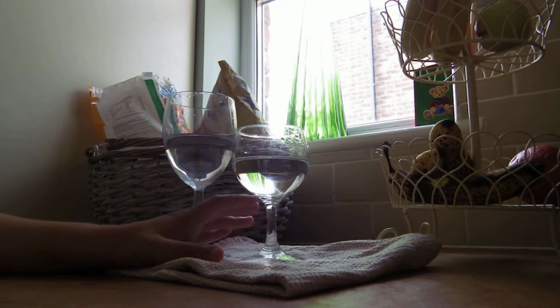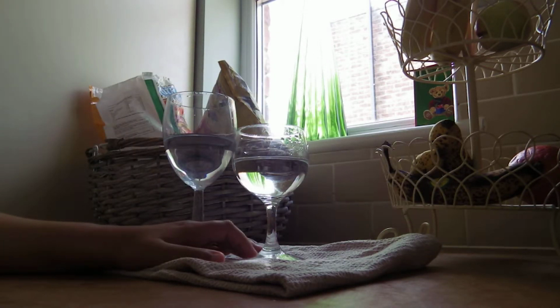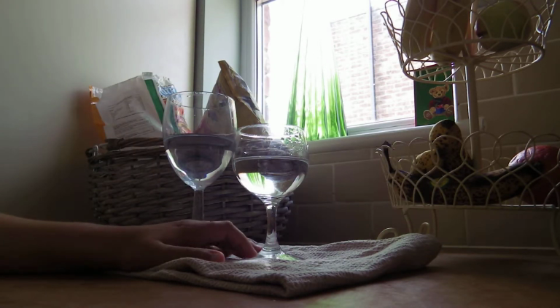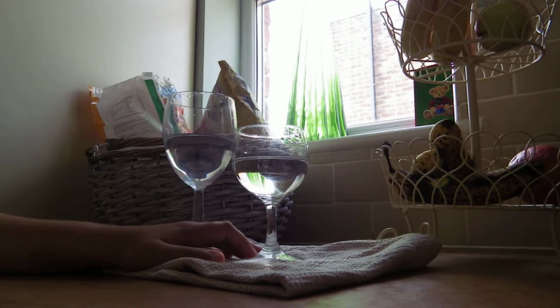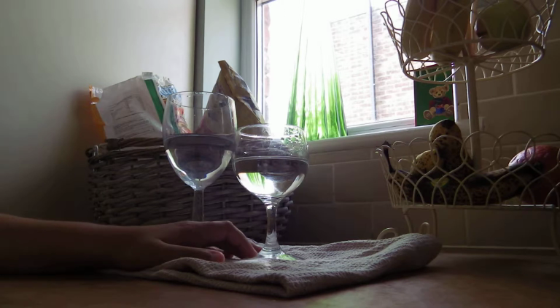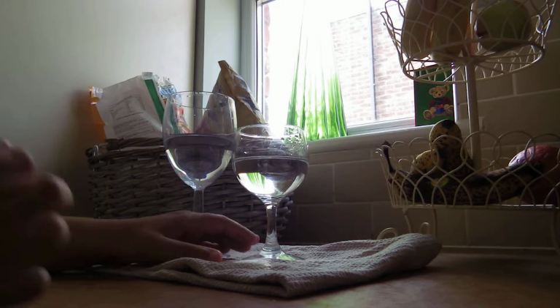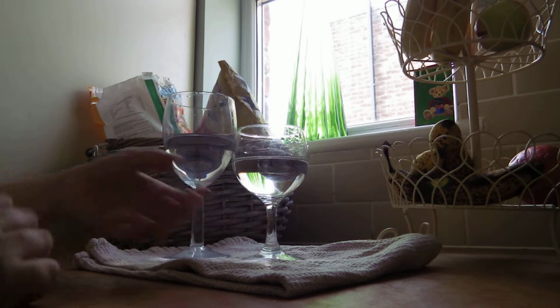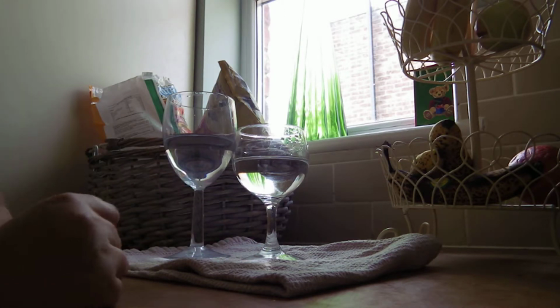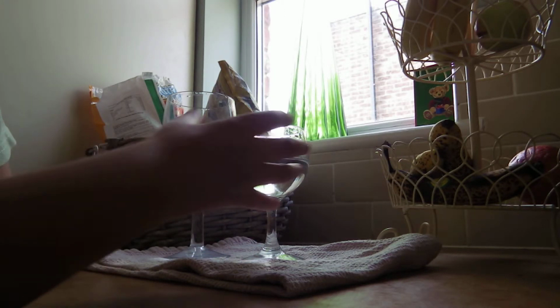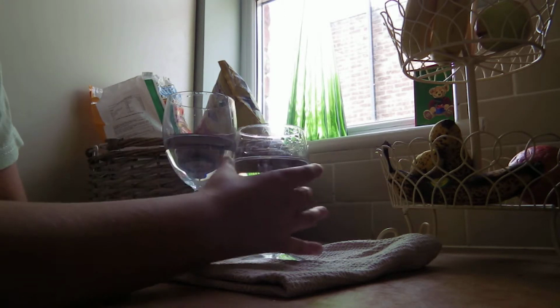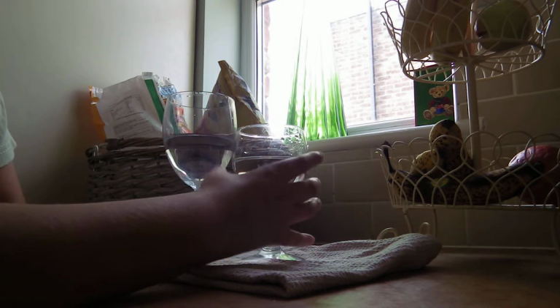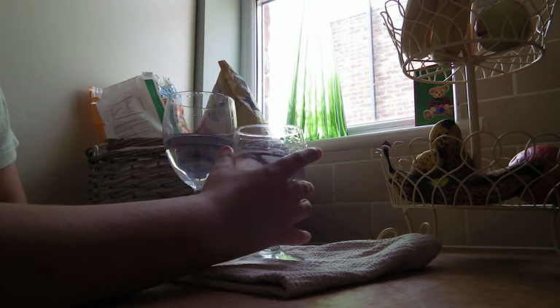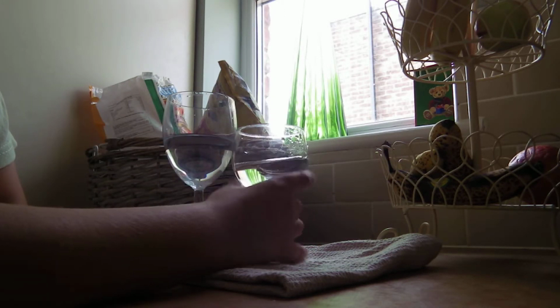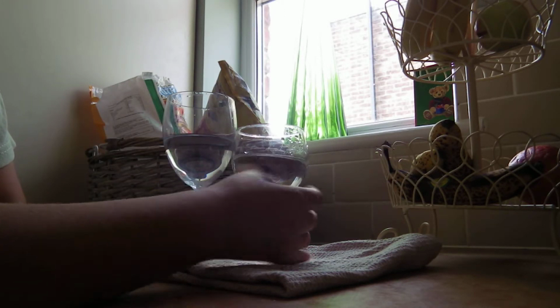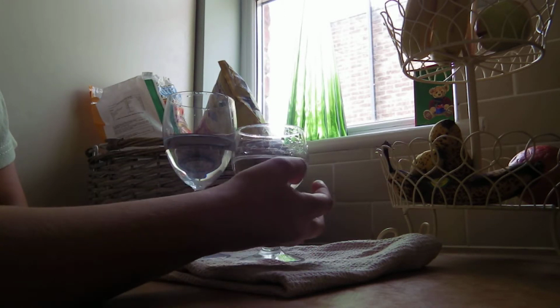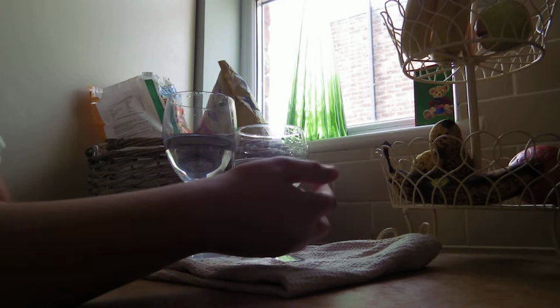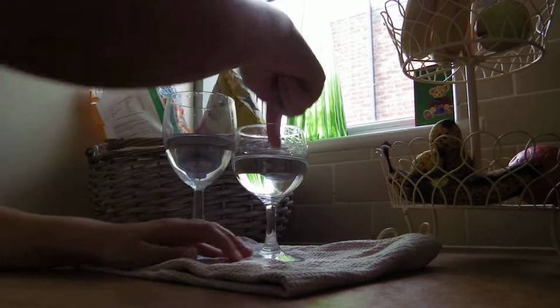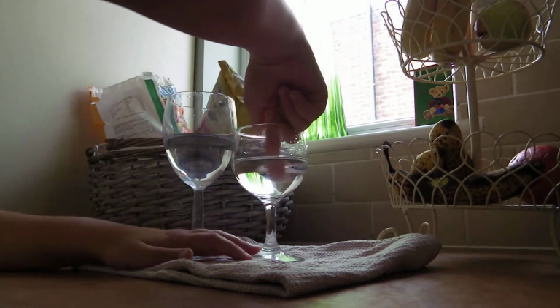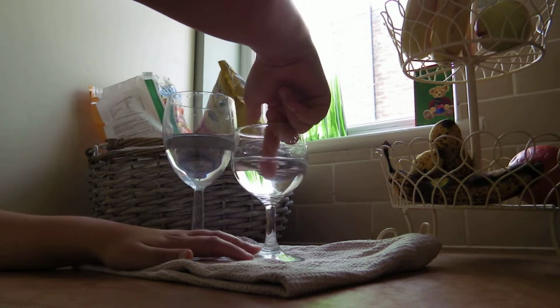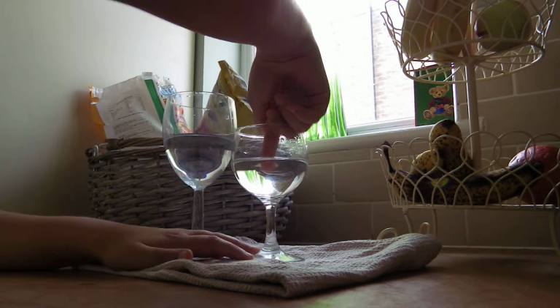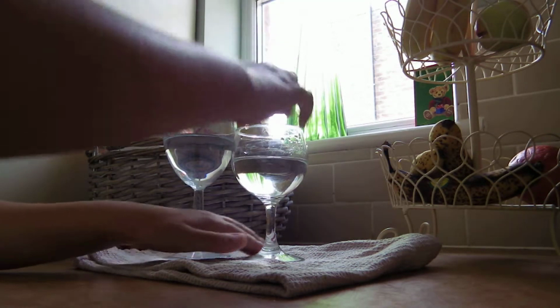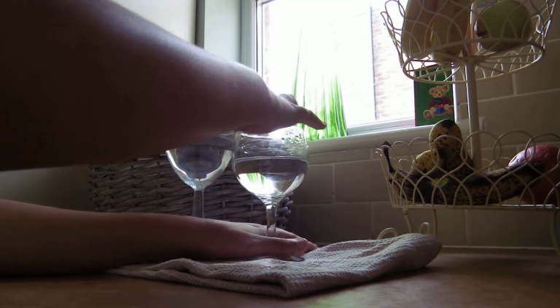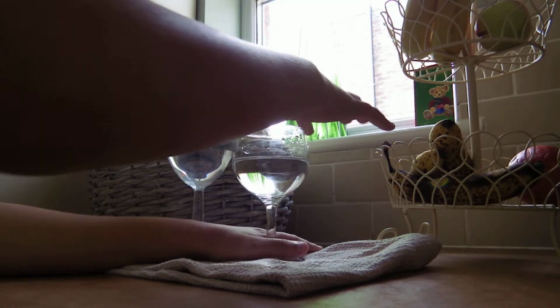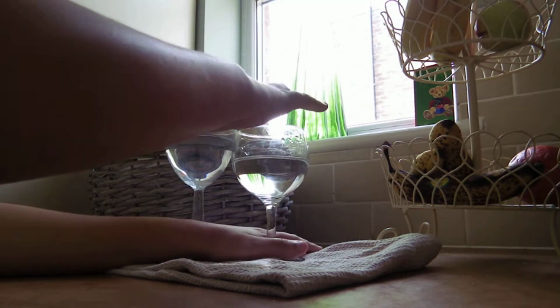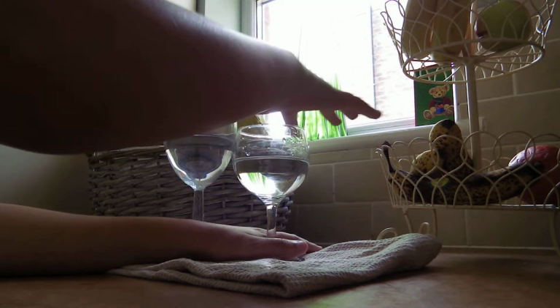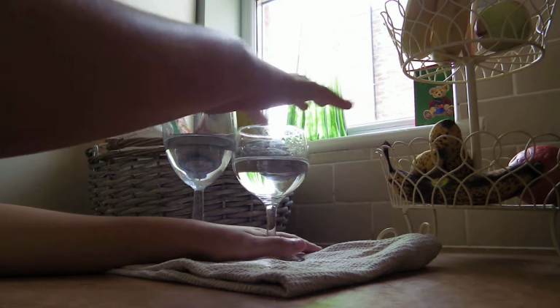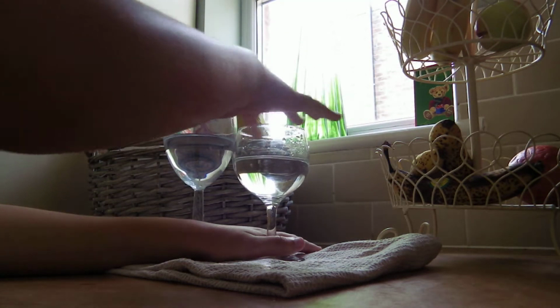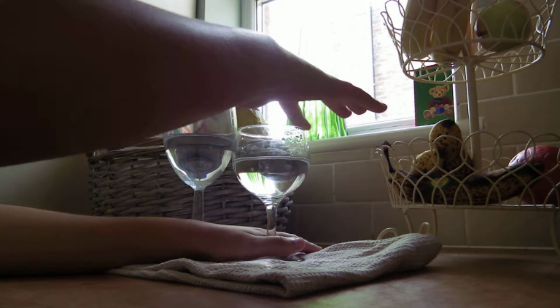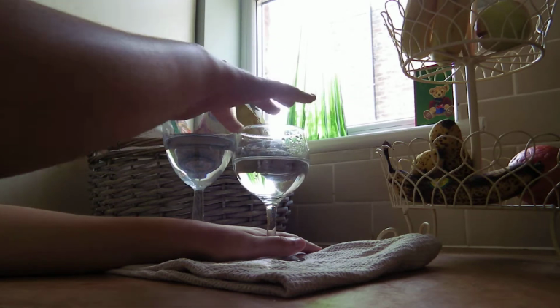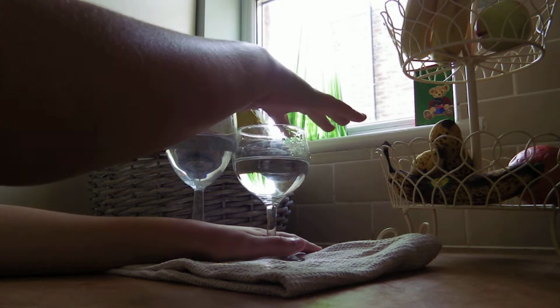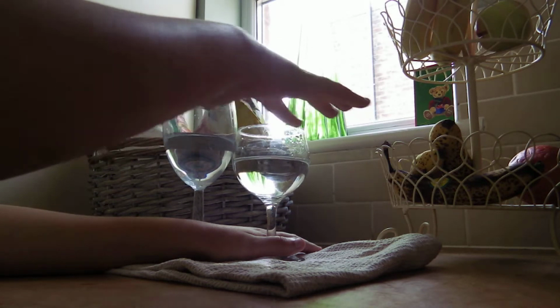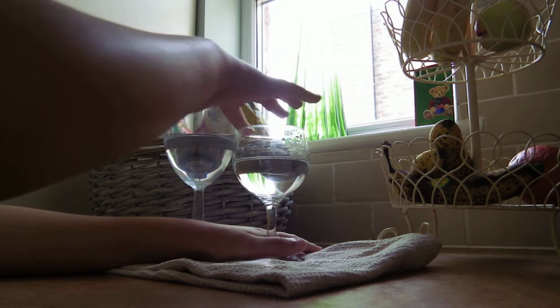So literally what you have to do is just fill it up a little — it has to be like a wine glass sort of shape — fill it up with water, dip your finger in, and it makes a really weird sound.